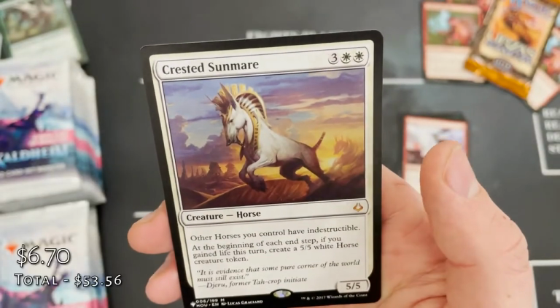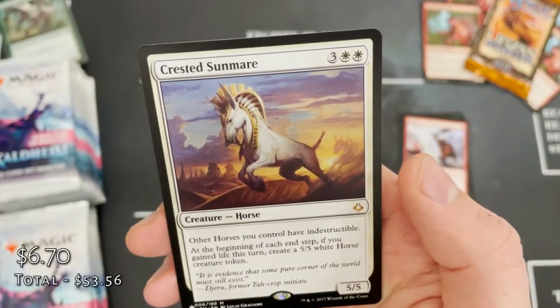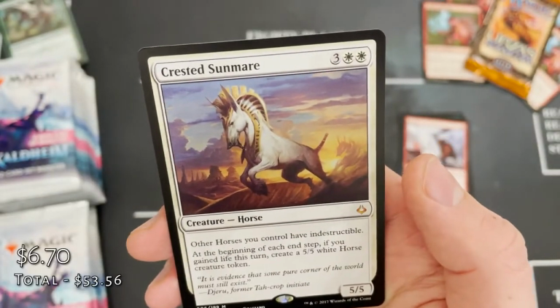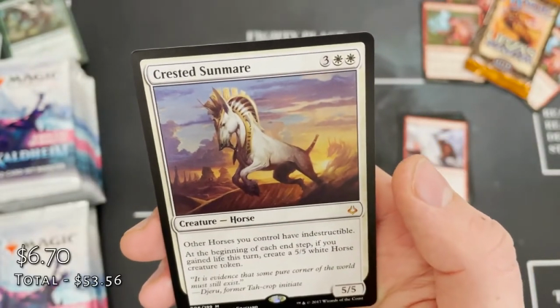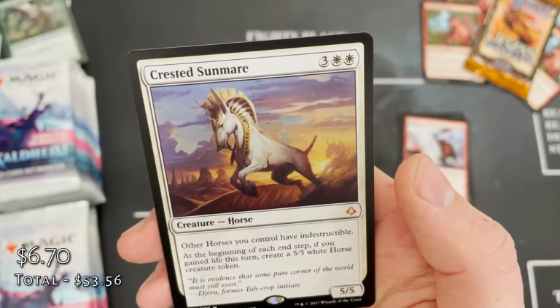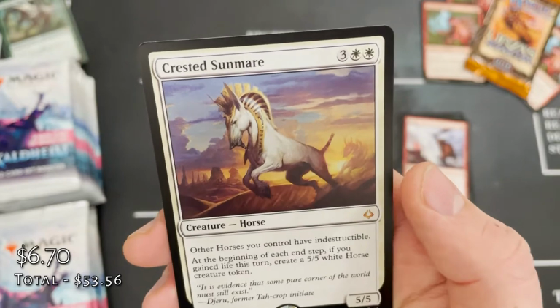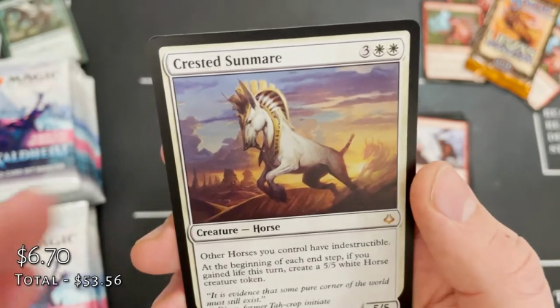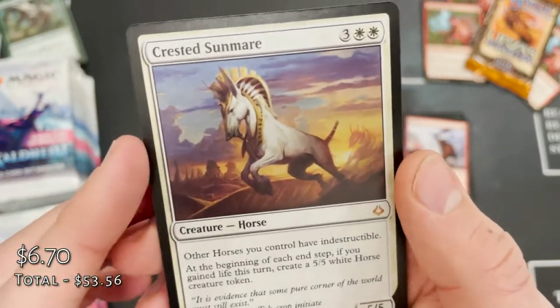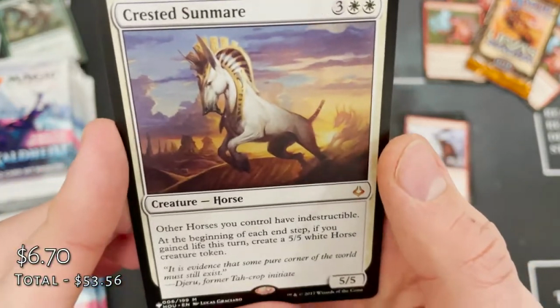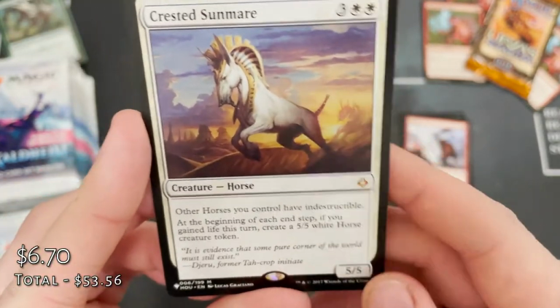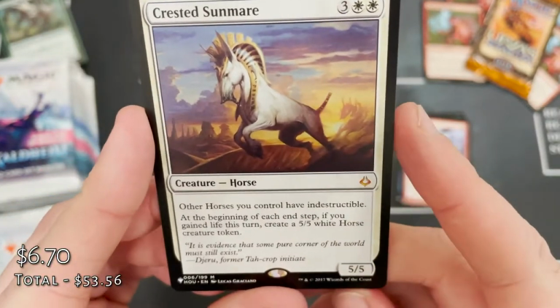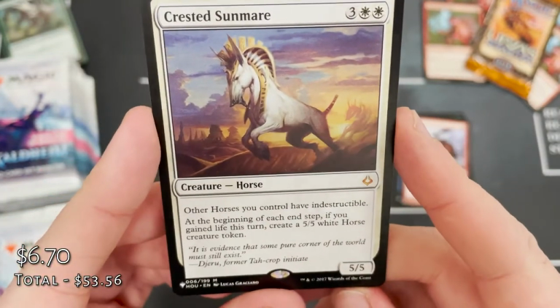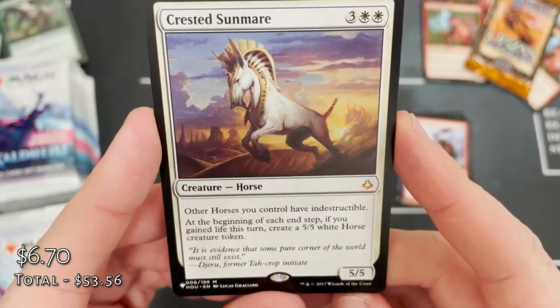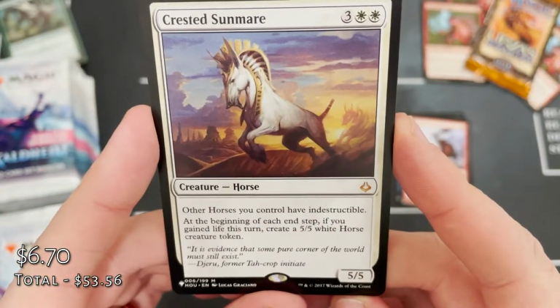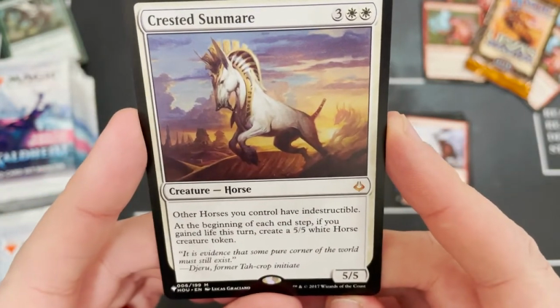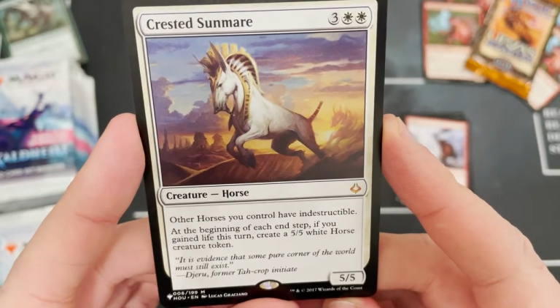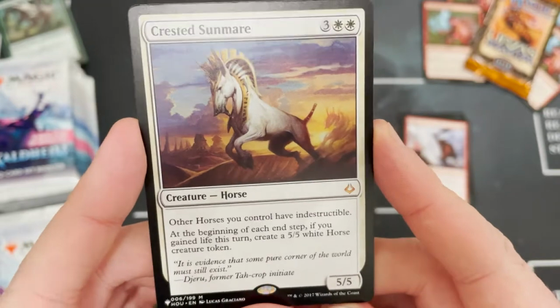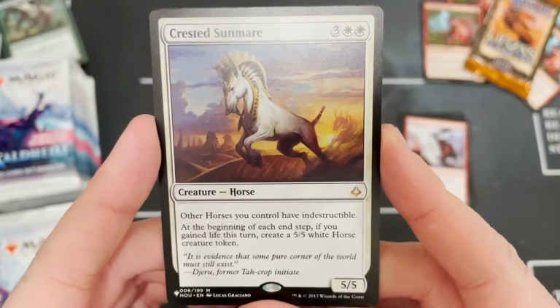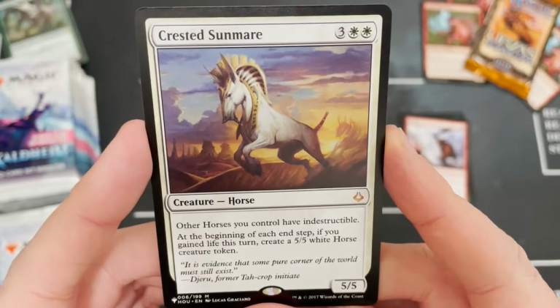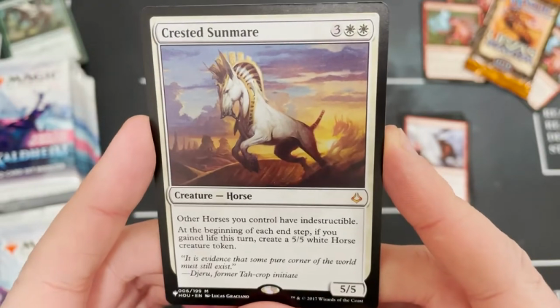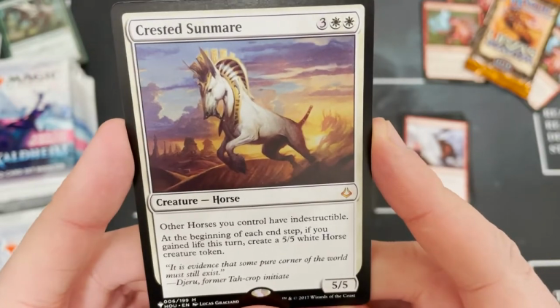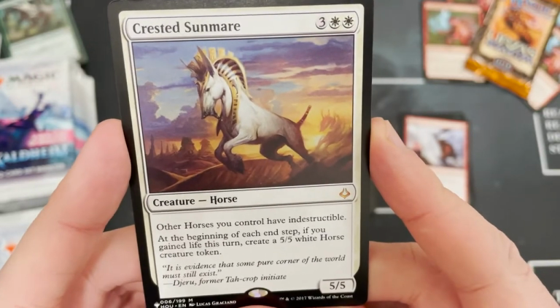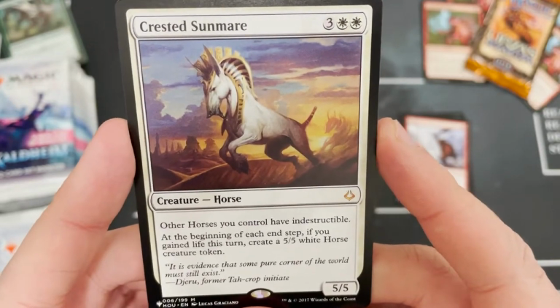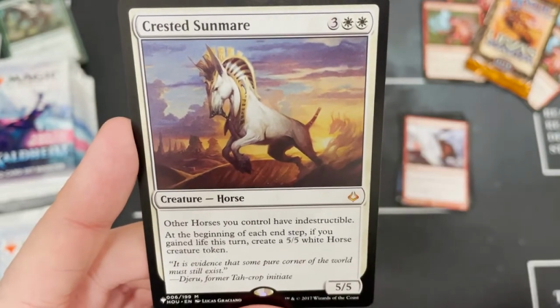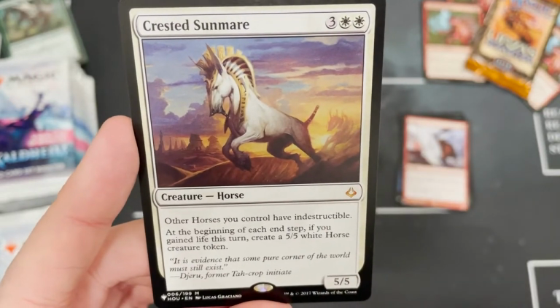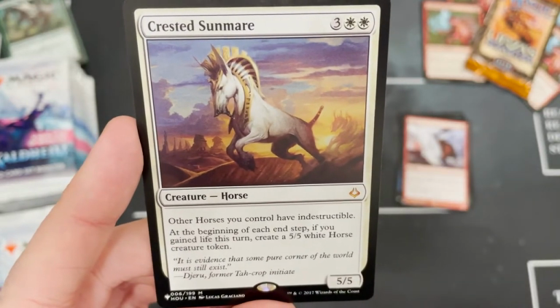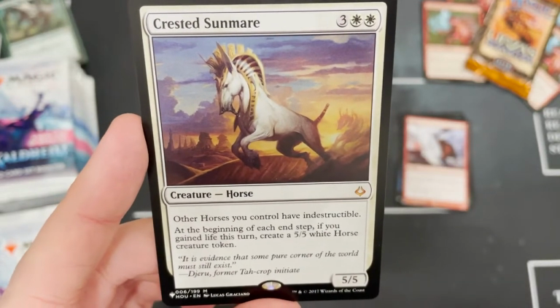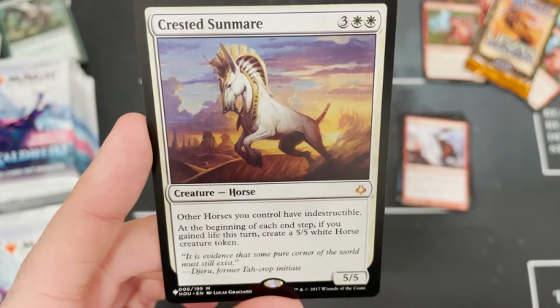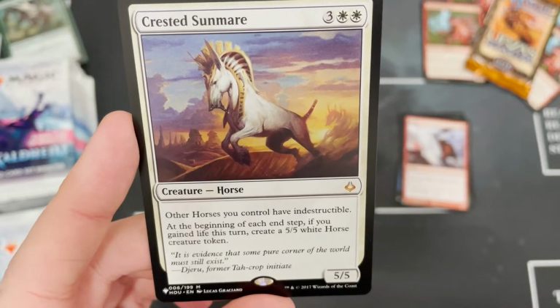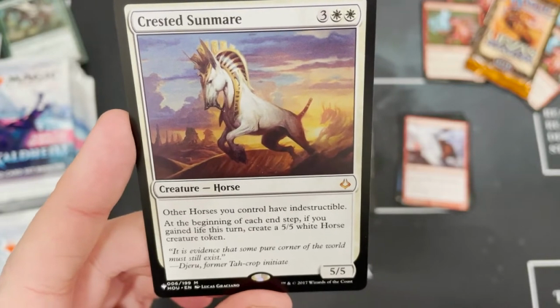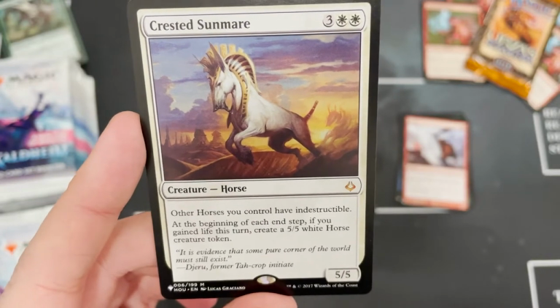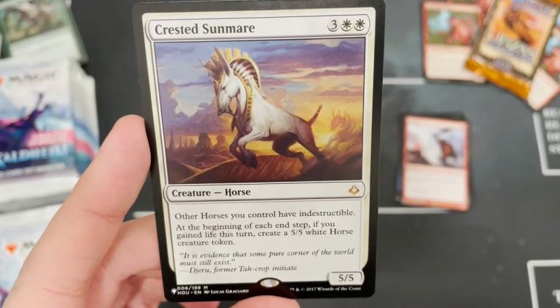Jar of Kin-Seekers in that foil slot. We've got another list — From the Vault: Devastation, it's Crusade somewhere — and a bit of that horse tribal. That is a really really cool card. We're getting quite a few list hits here, nice to see.